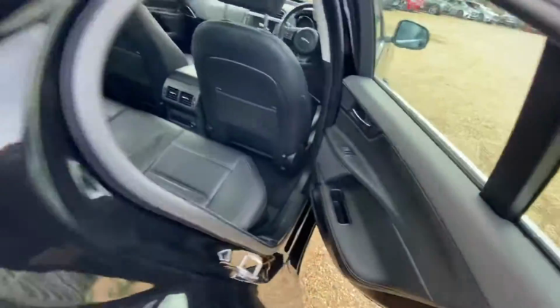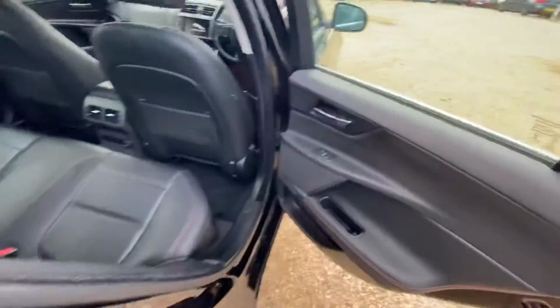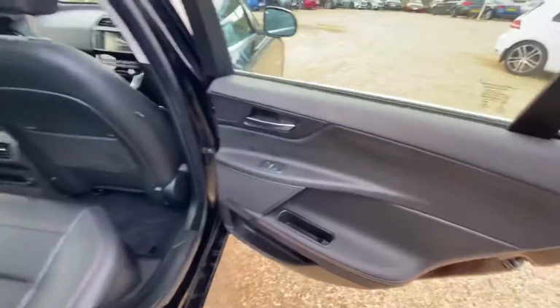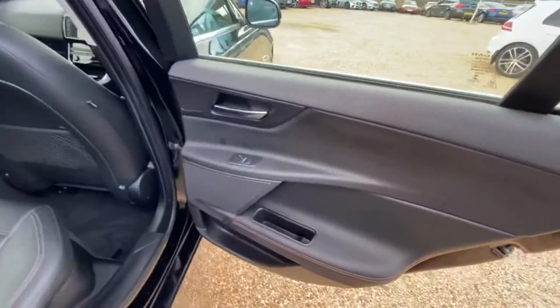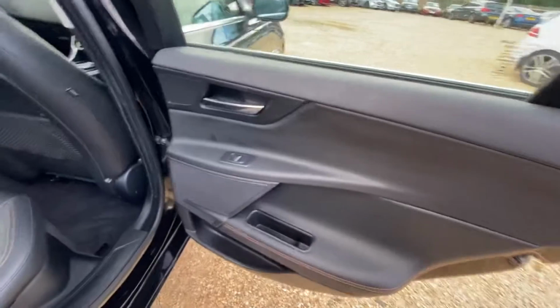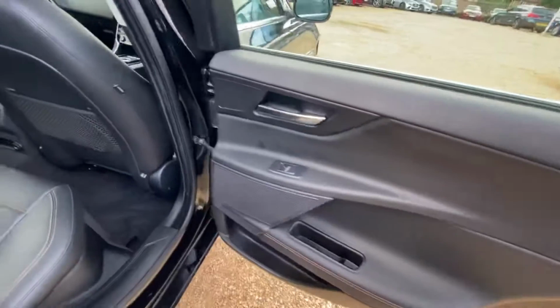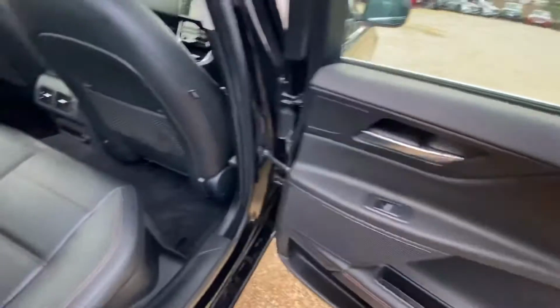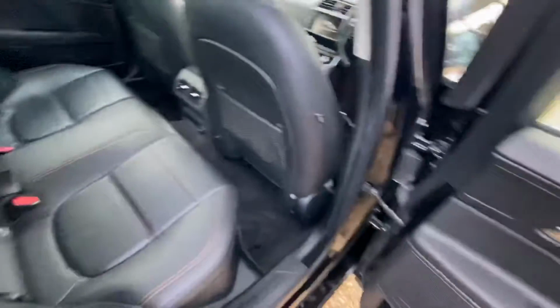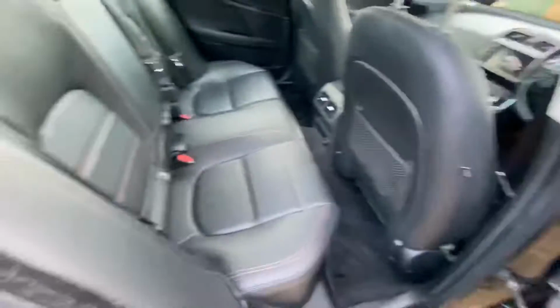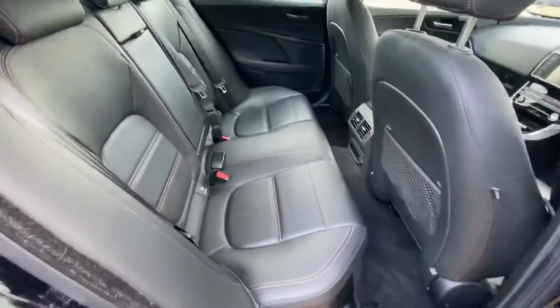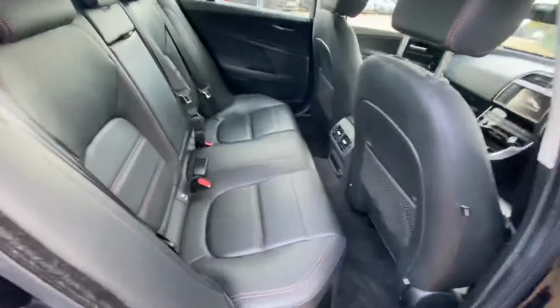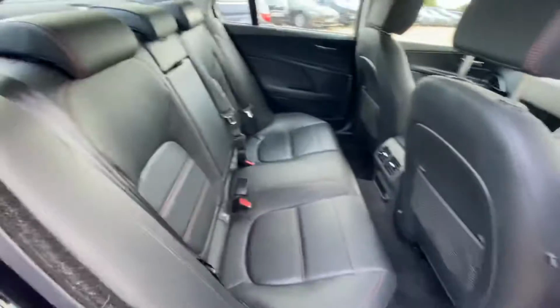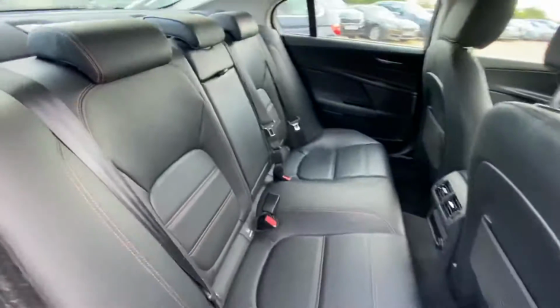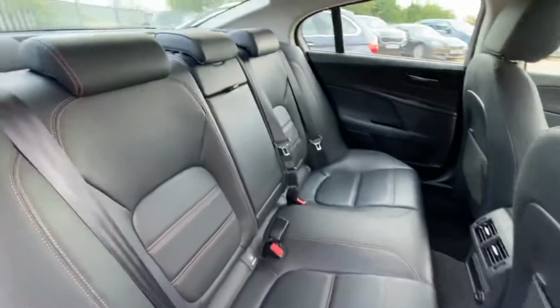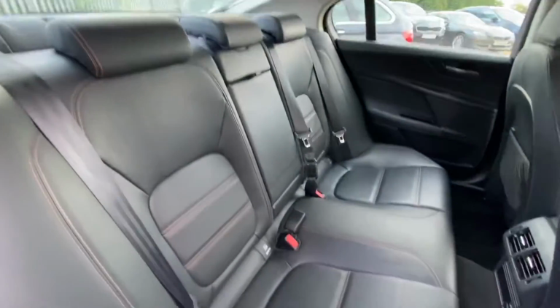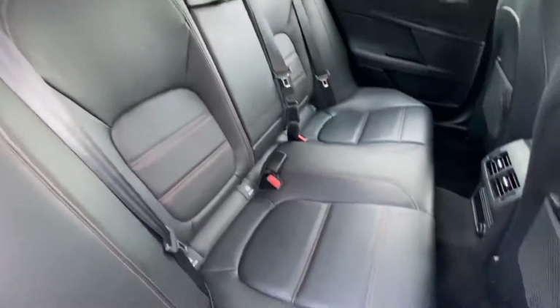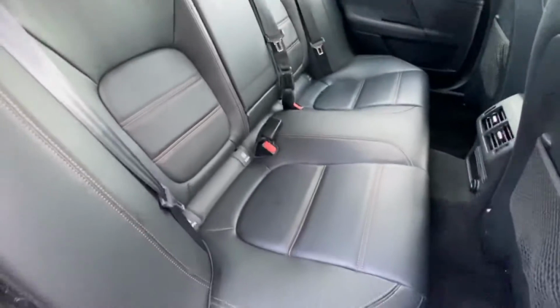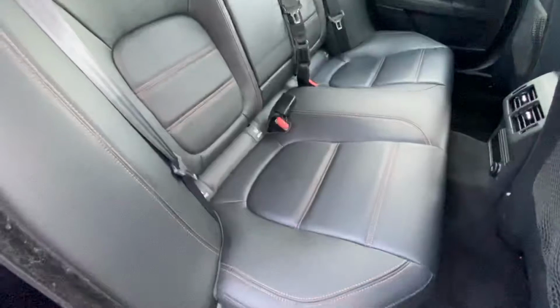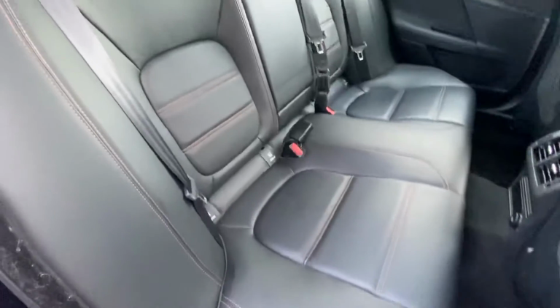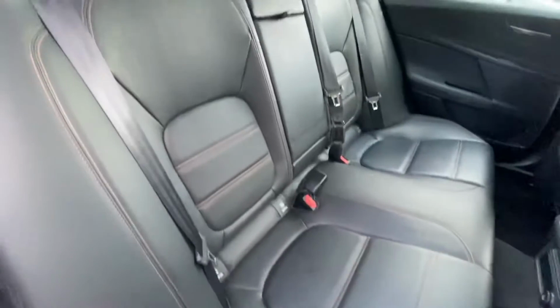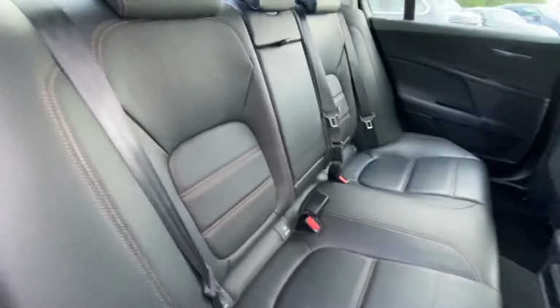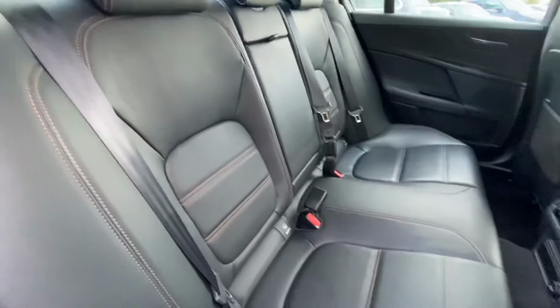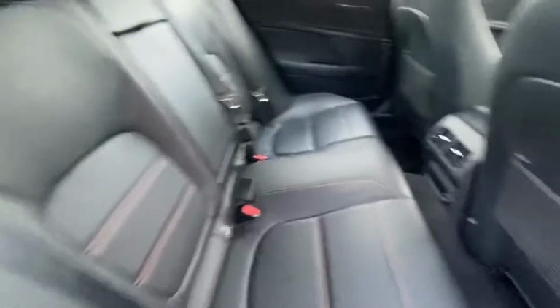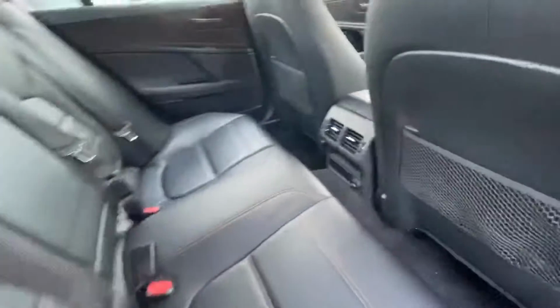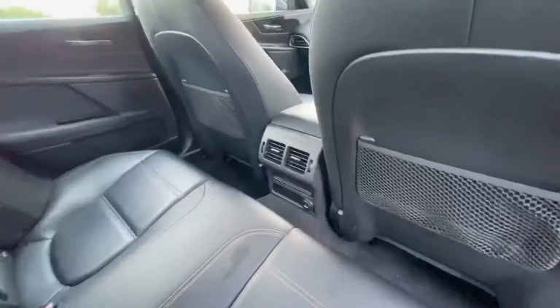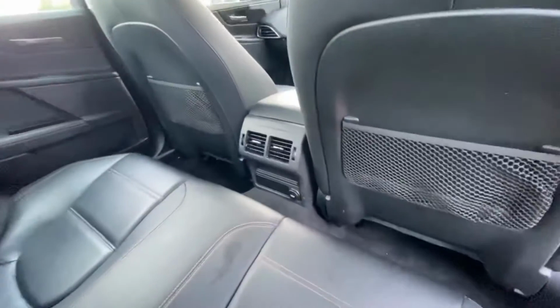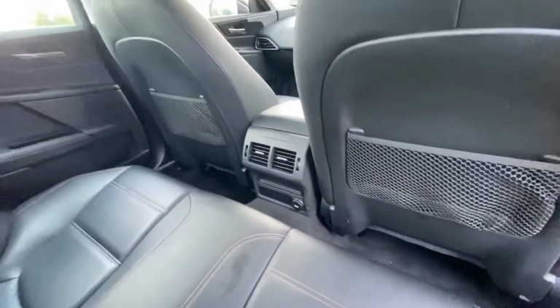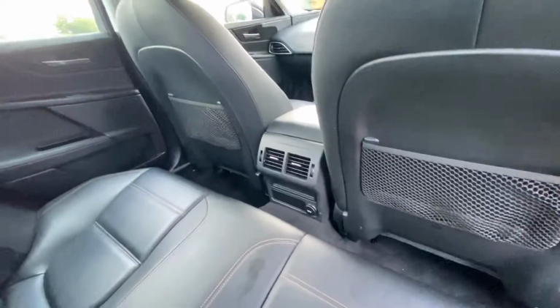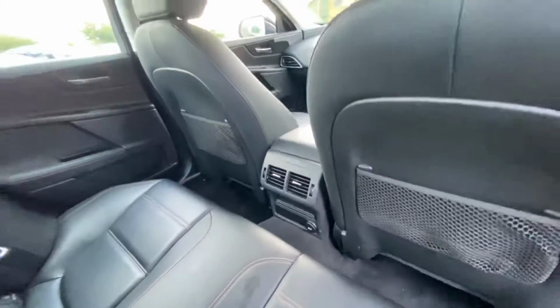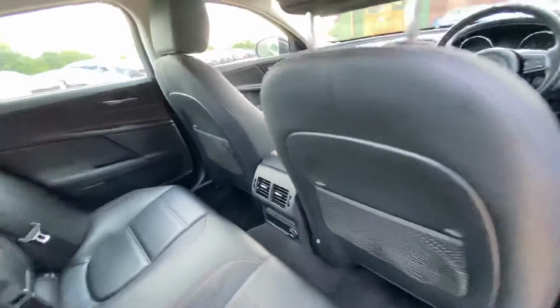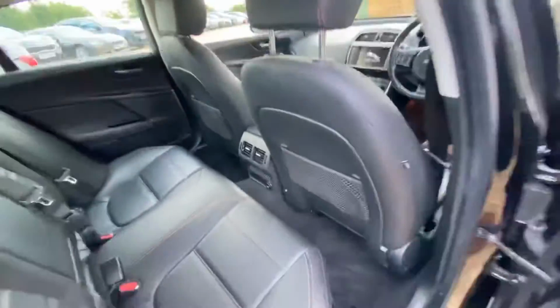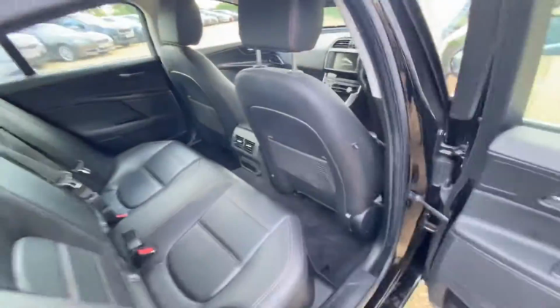Now, as for the rear seats again — the door card is all in good condition. From this side, there's no damage, rips or tears or anything like that. And you've got your 12 volt socket and air vents here in the rear seats as well.